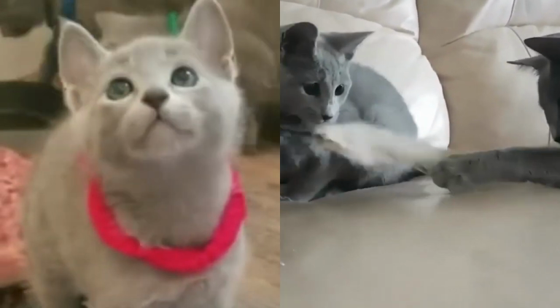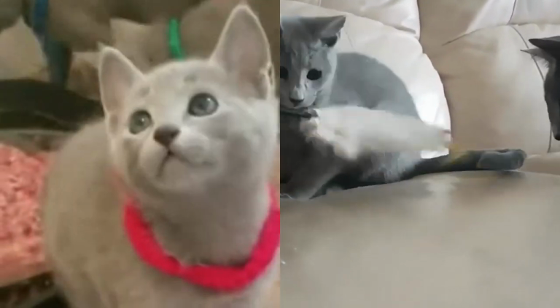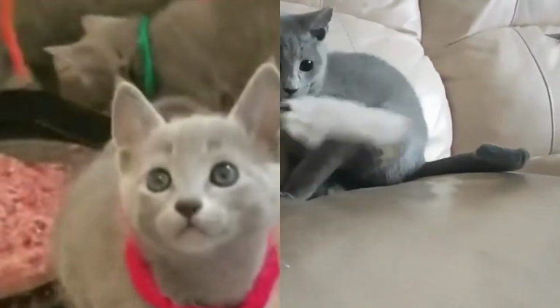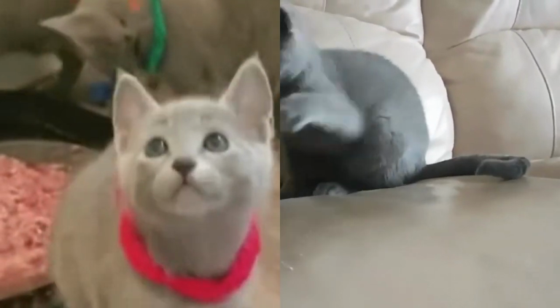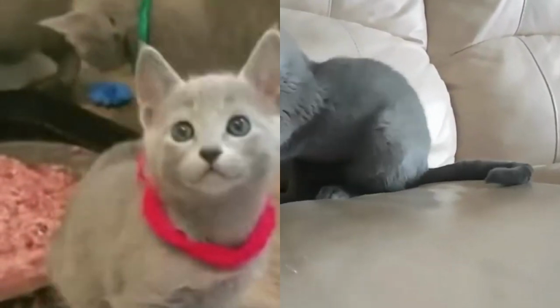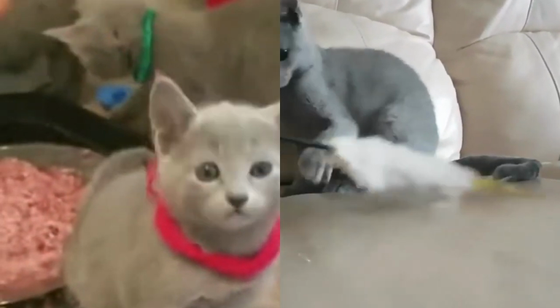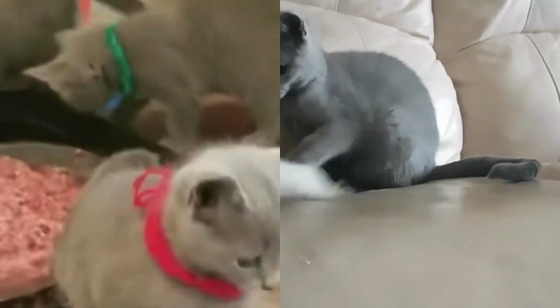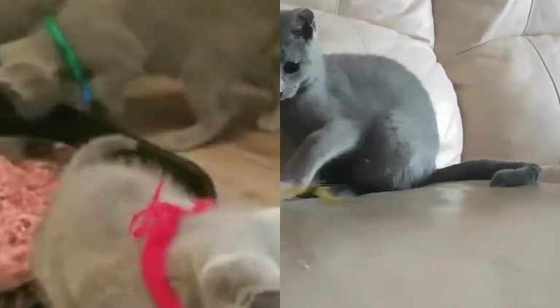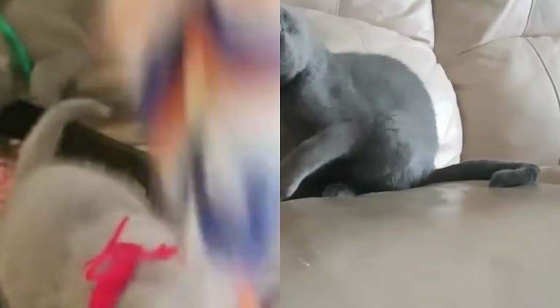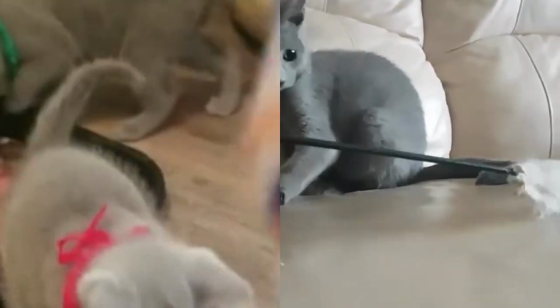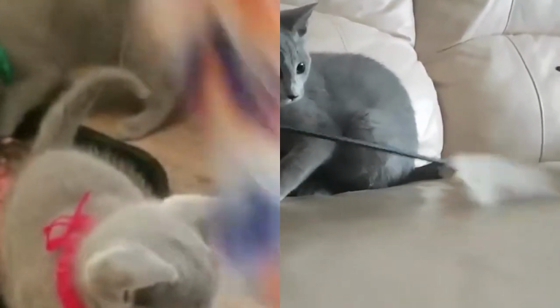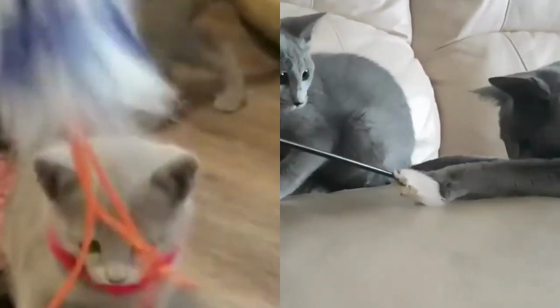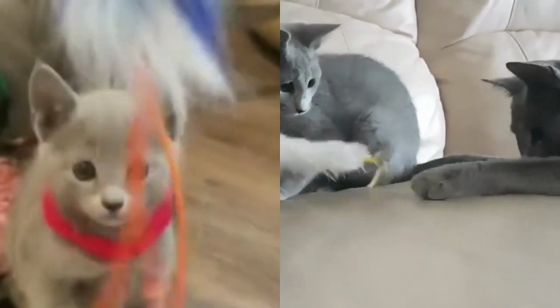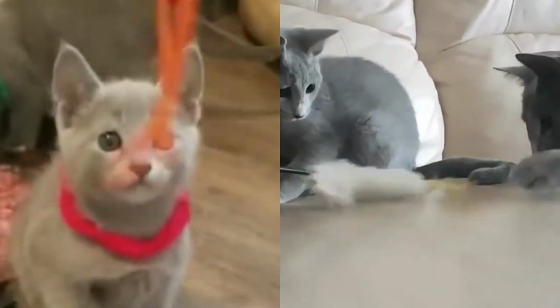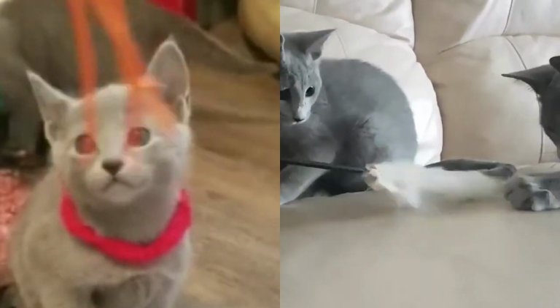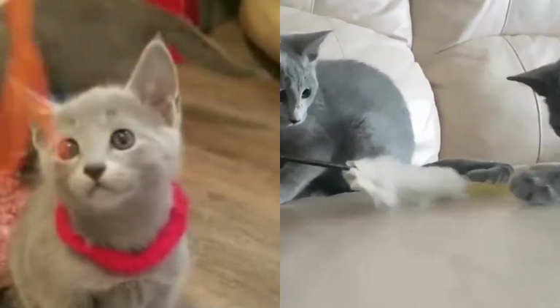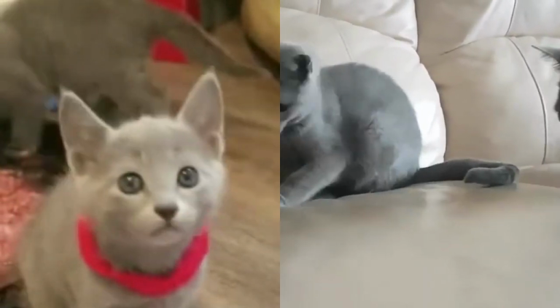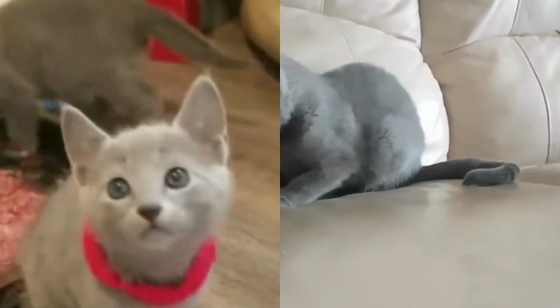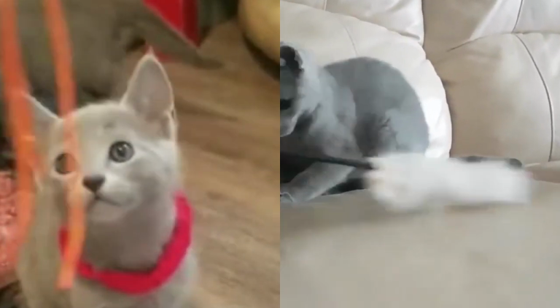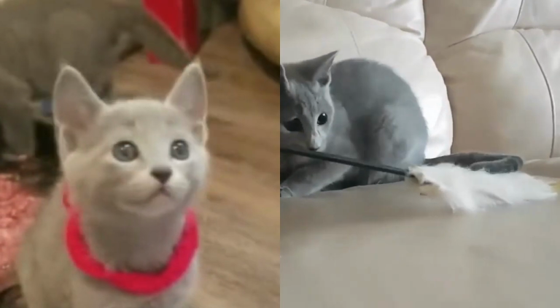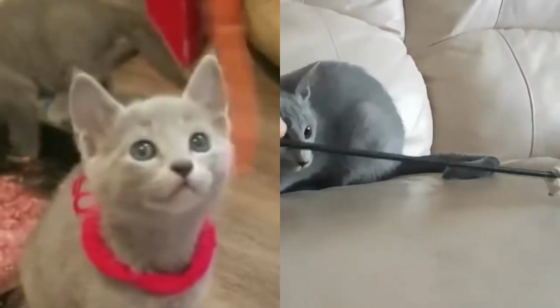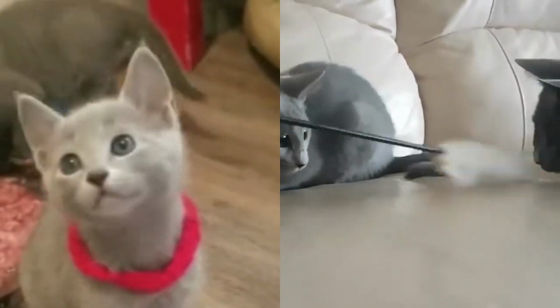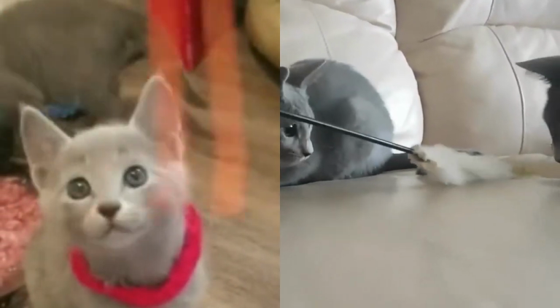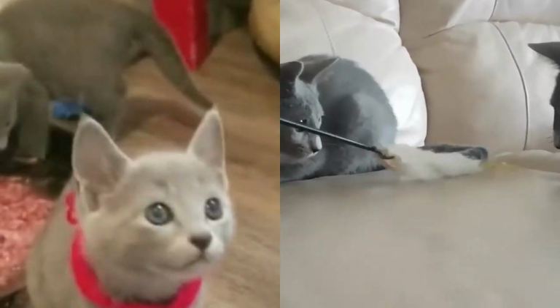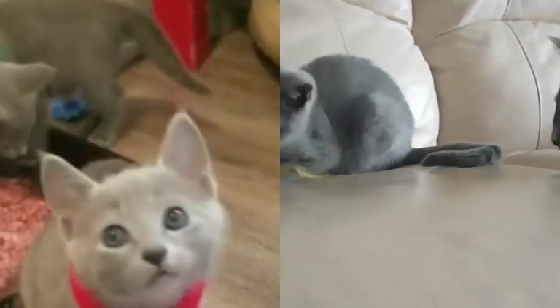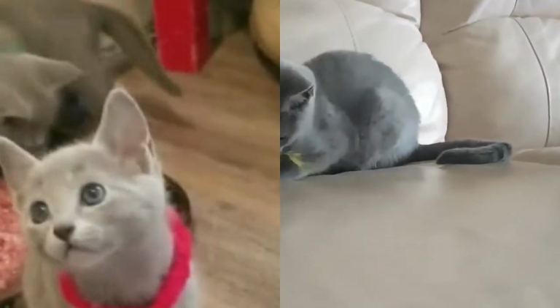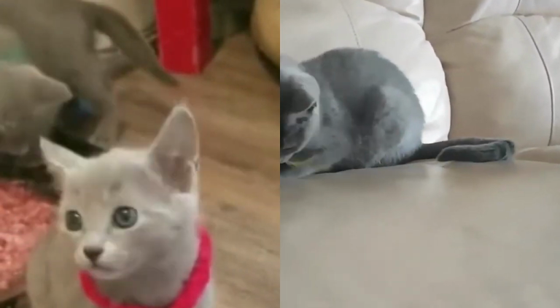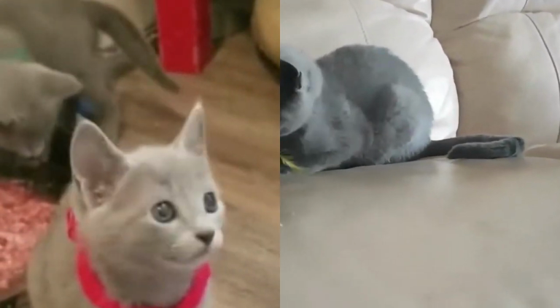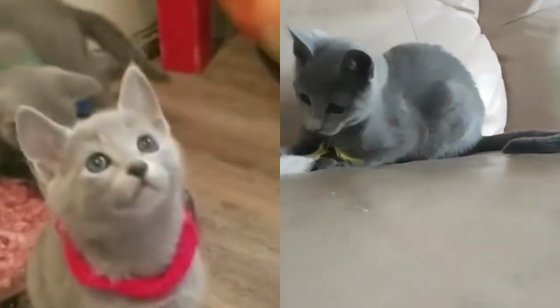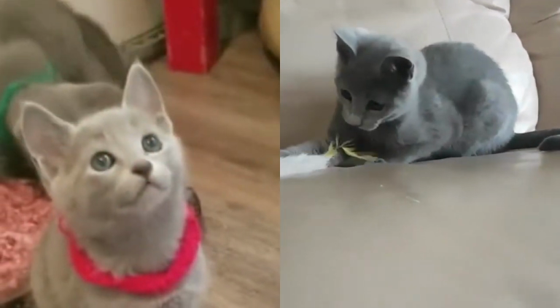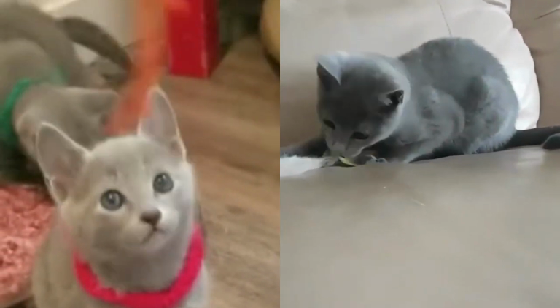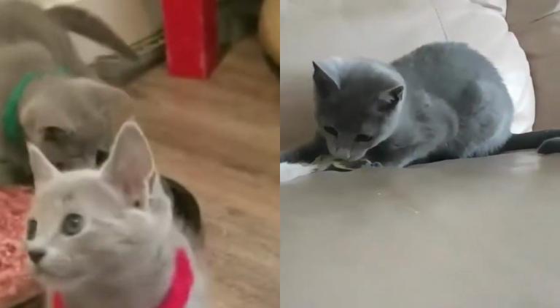Are Russian Blue cats aggressive? Russian Blue cats are very loving, exceptionally devoted, and loyal — they develop strong, close bonds with their human friends. However, Russian Blues can be rather shy around strangers and can be even quite aggressive or especially withdrawn. The breed is also known to be intelligent, active, and energetic.